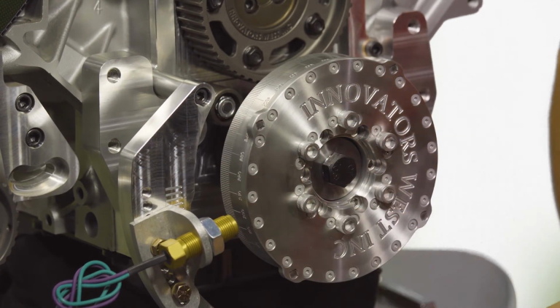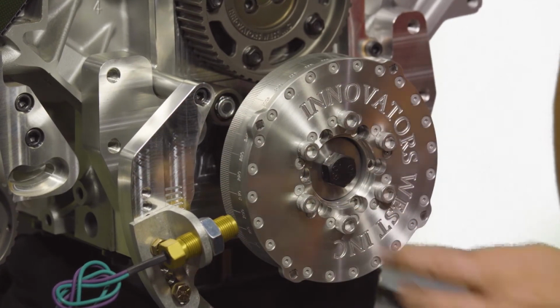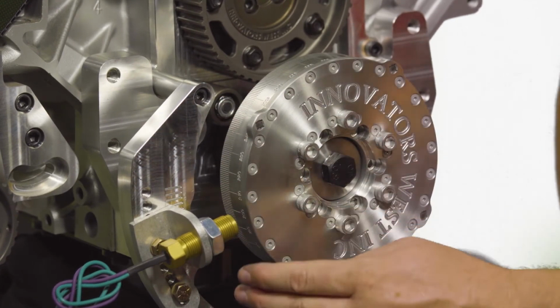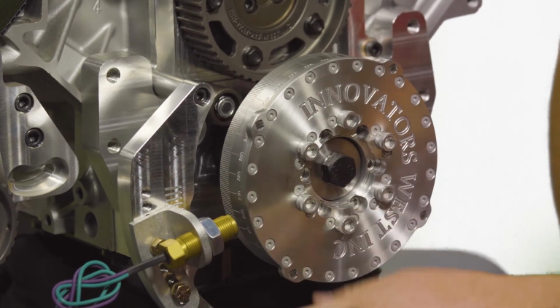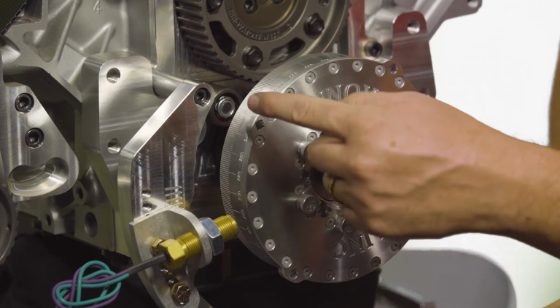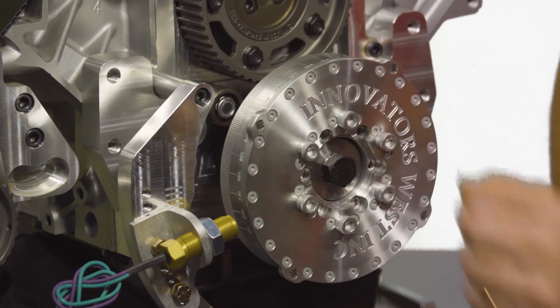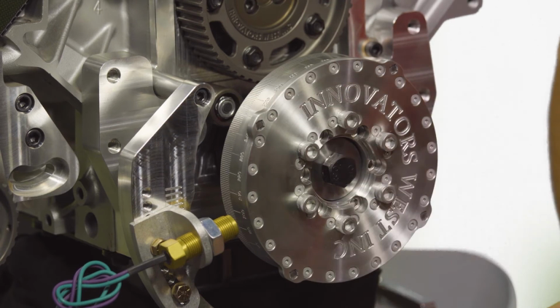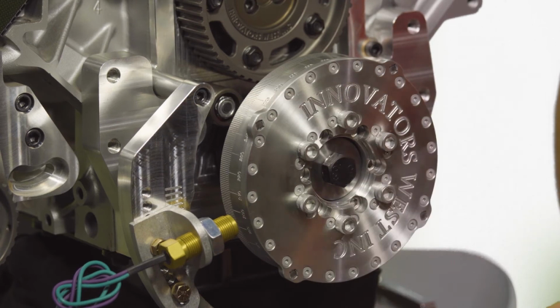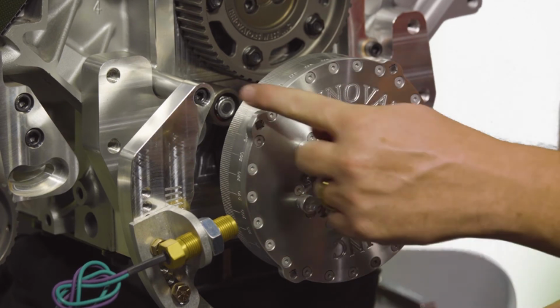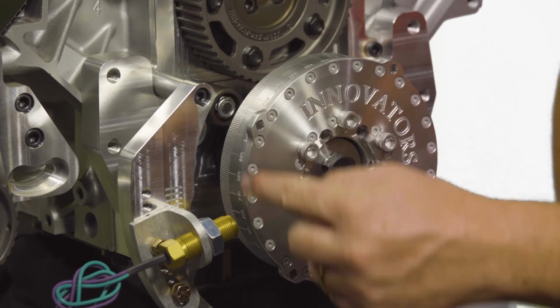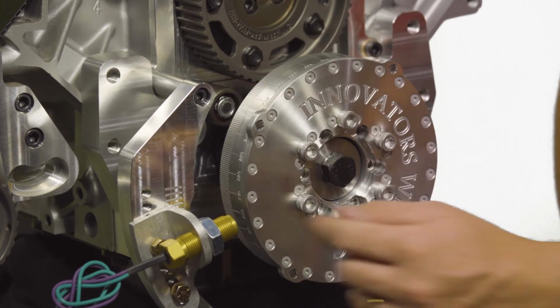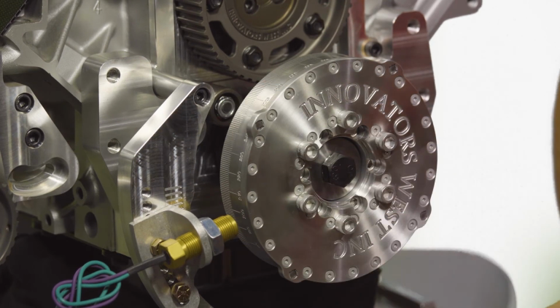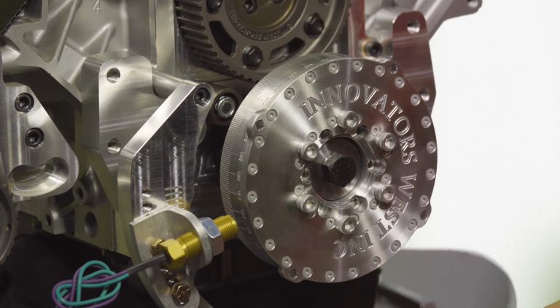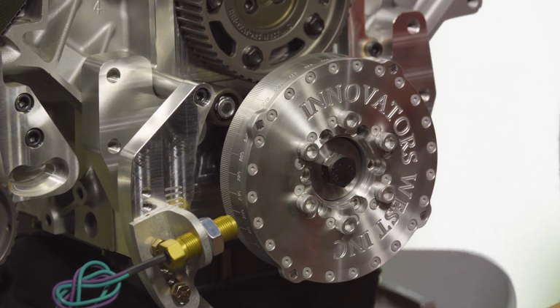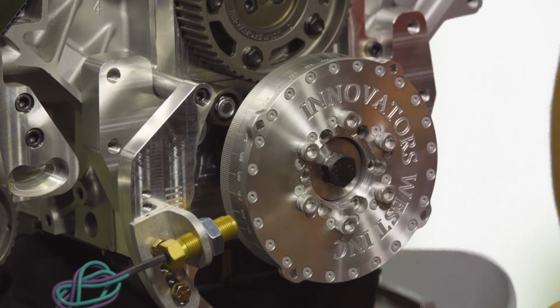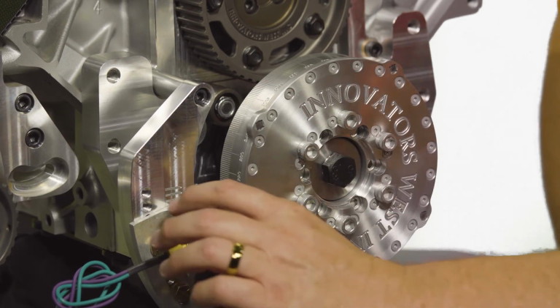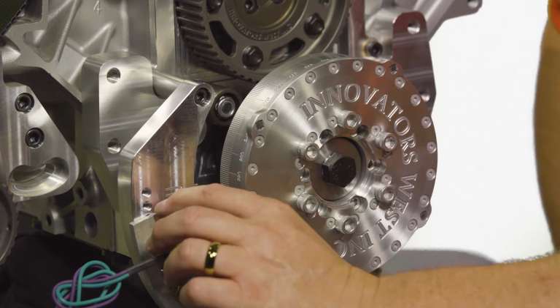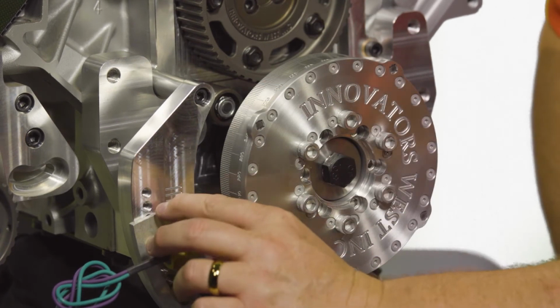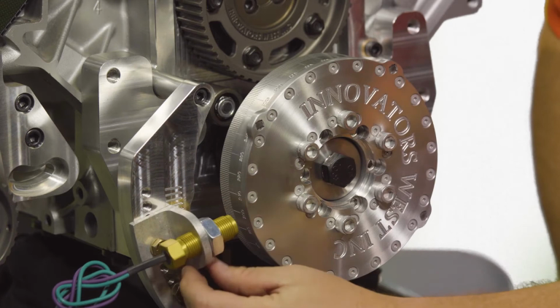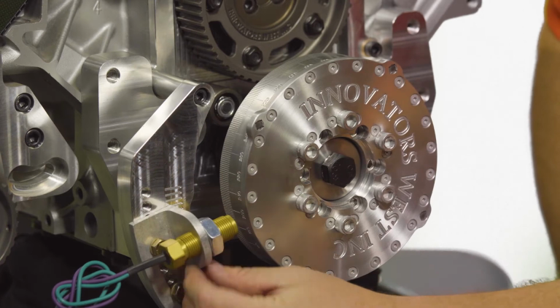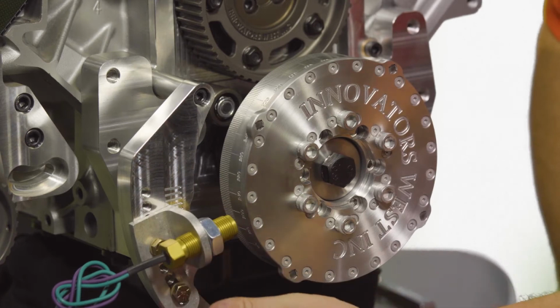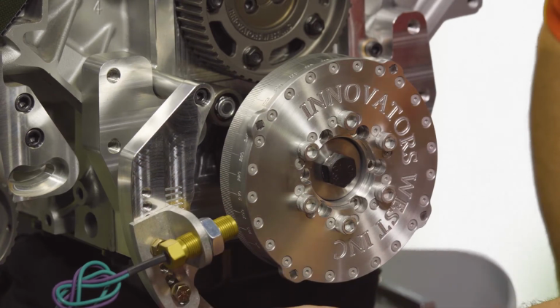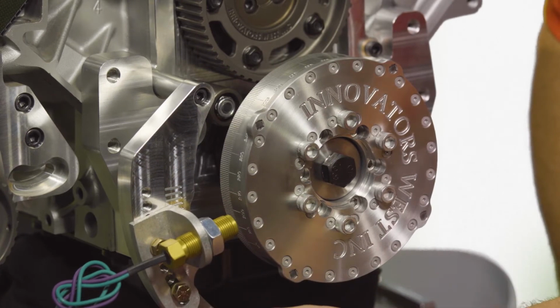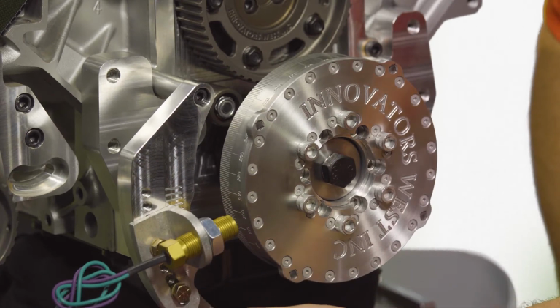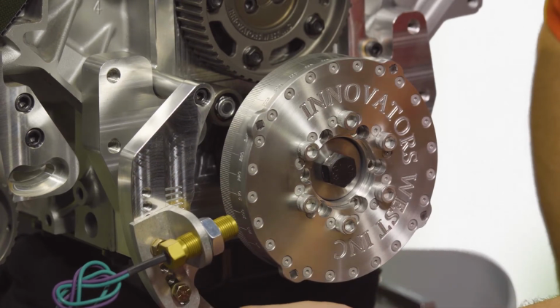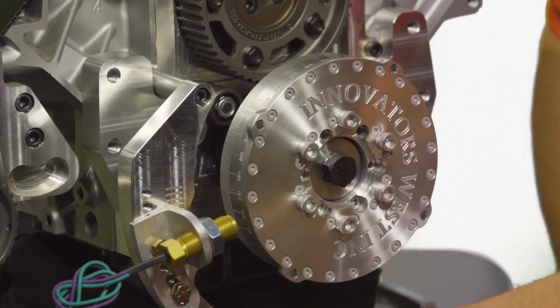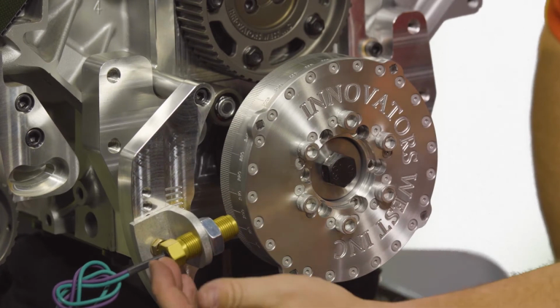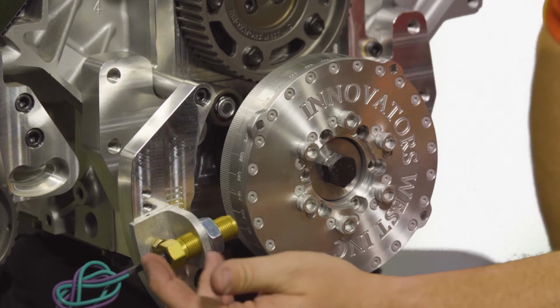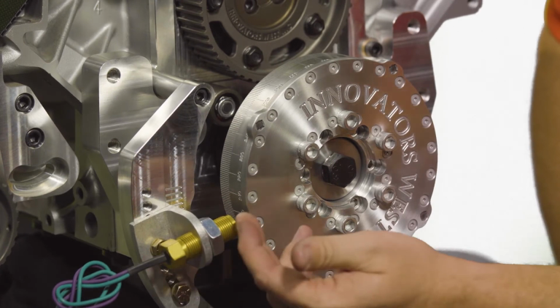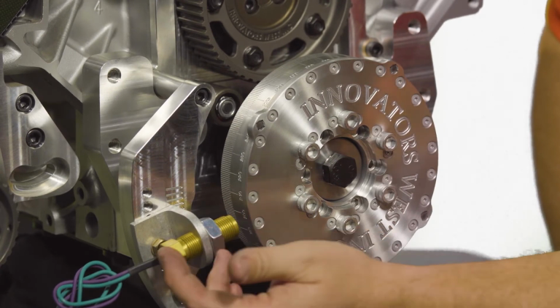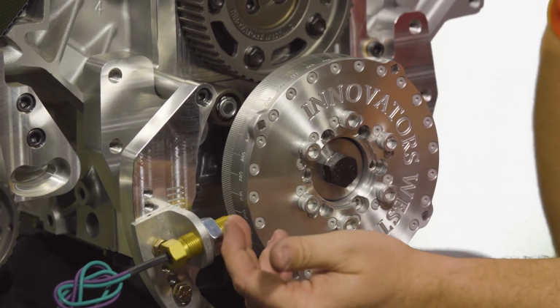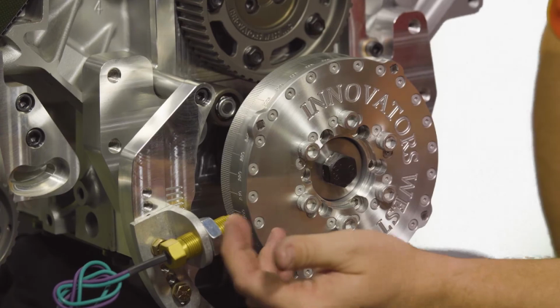The bracket bolts into the timing cover locations on the bottom two bolts. The transducer slide bracket then bolts to the main bracket, and your sensor screws in through the transducer slide.